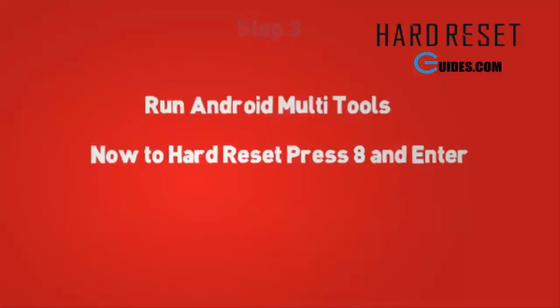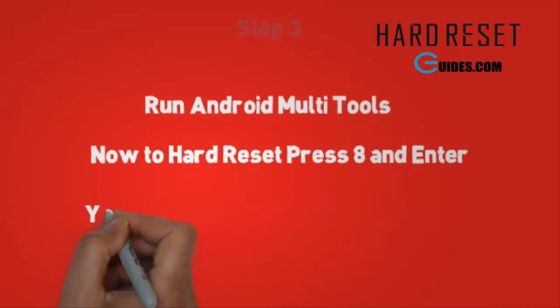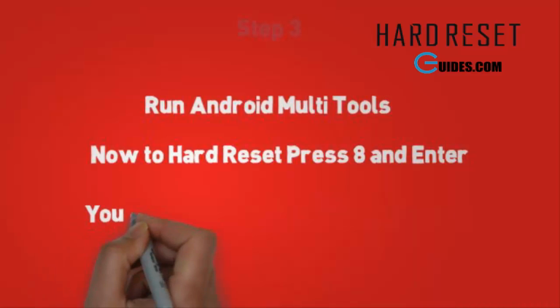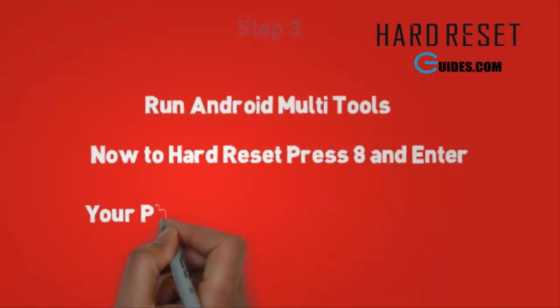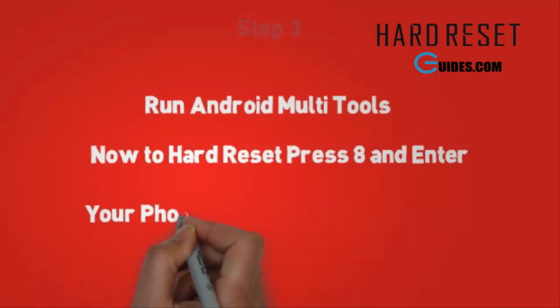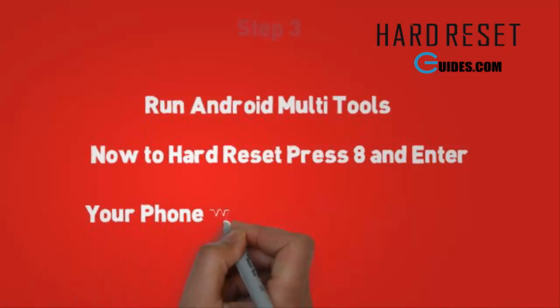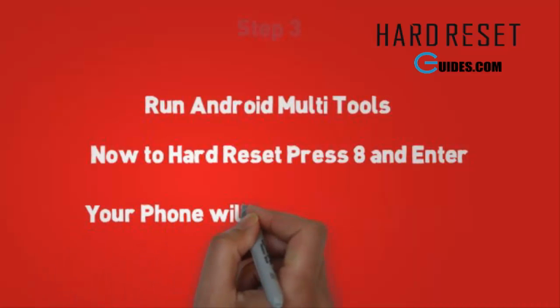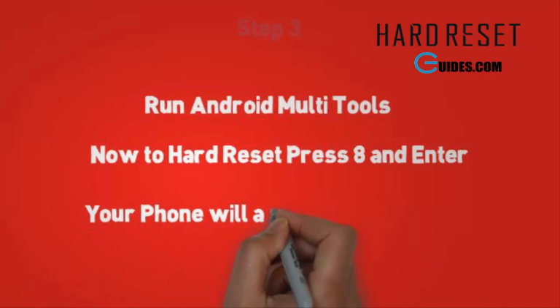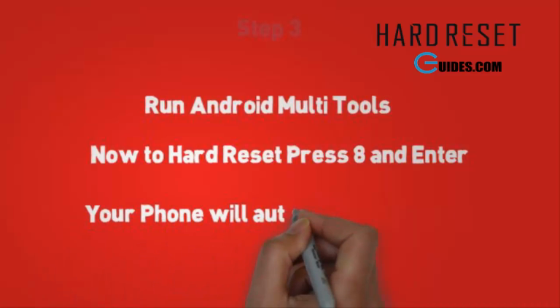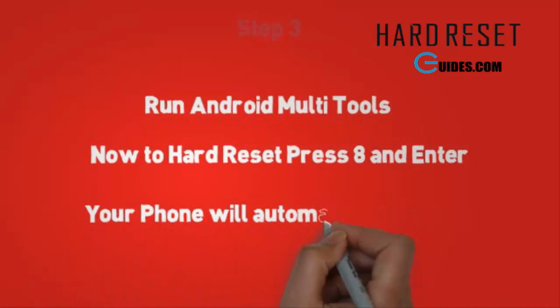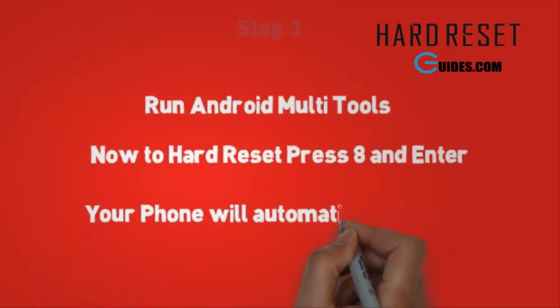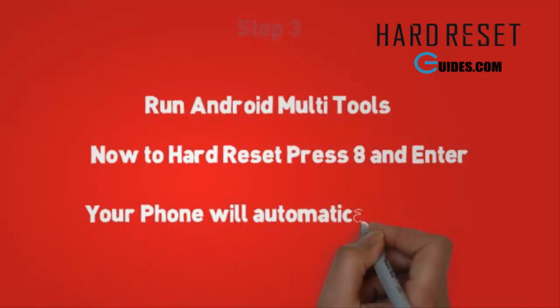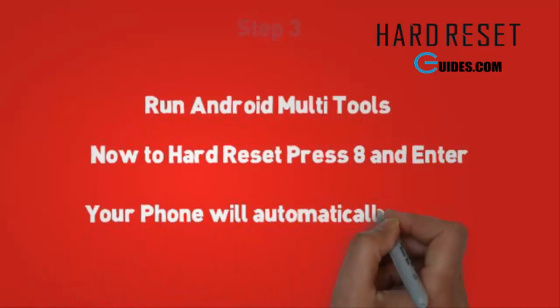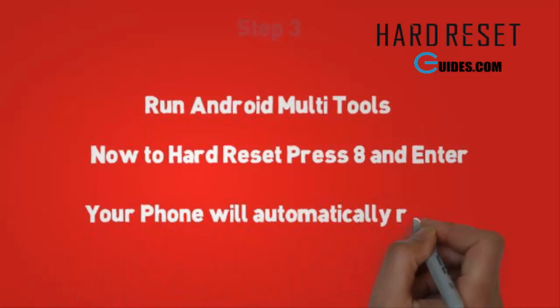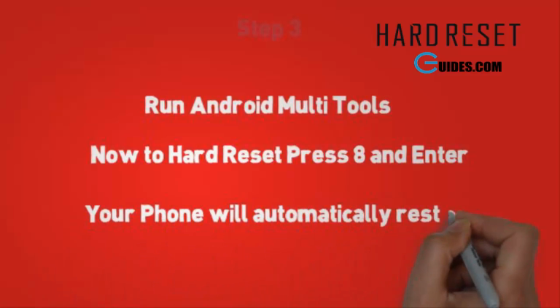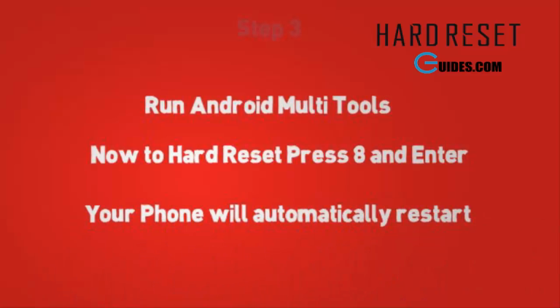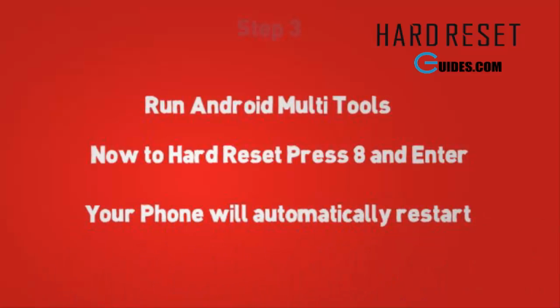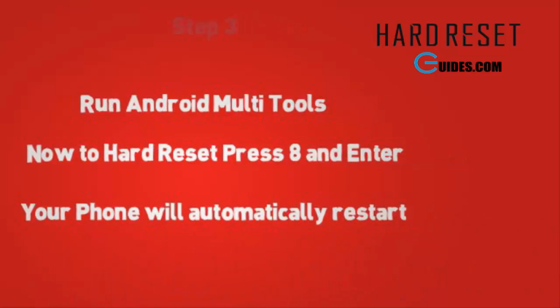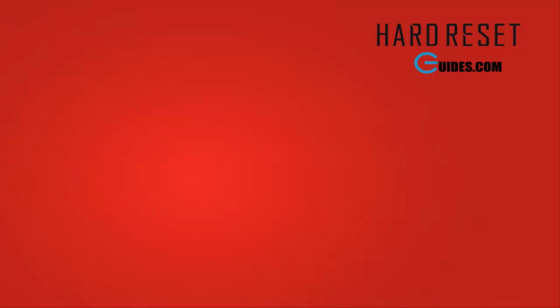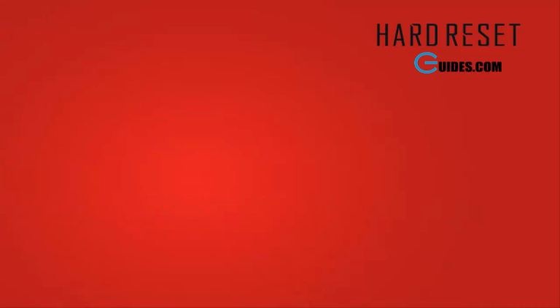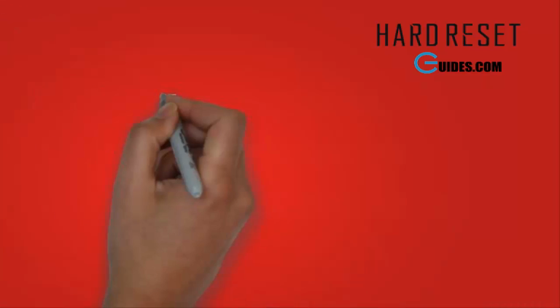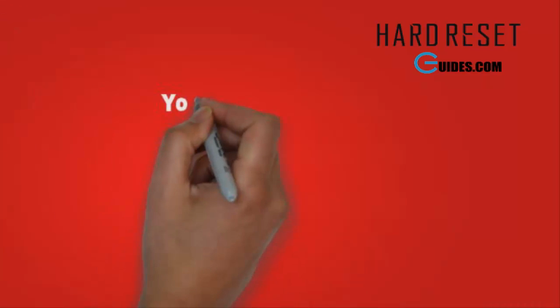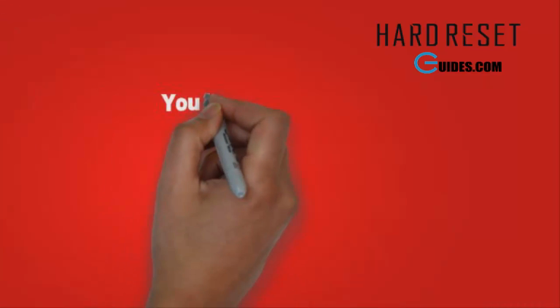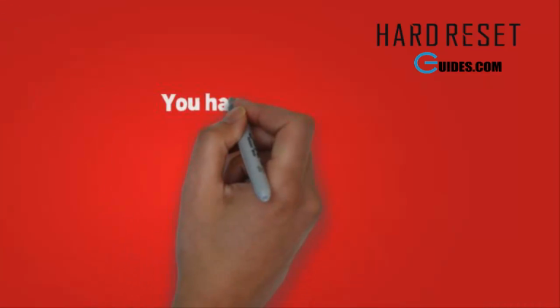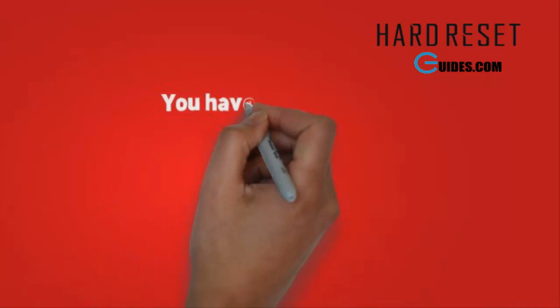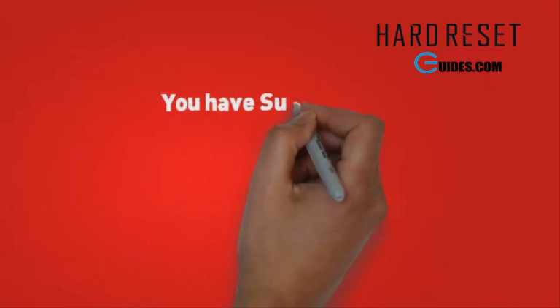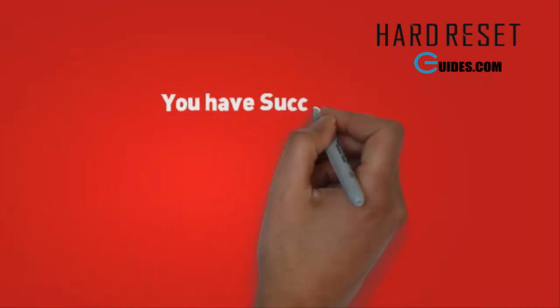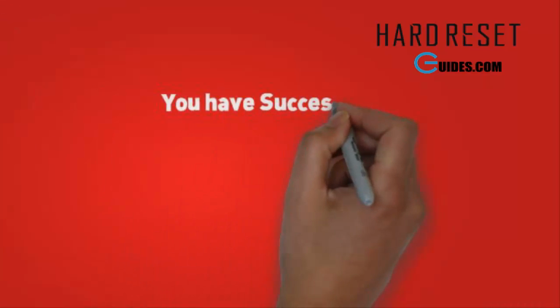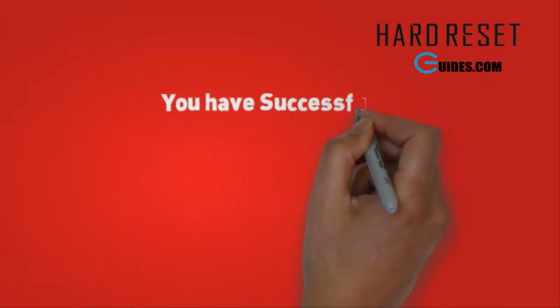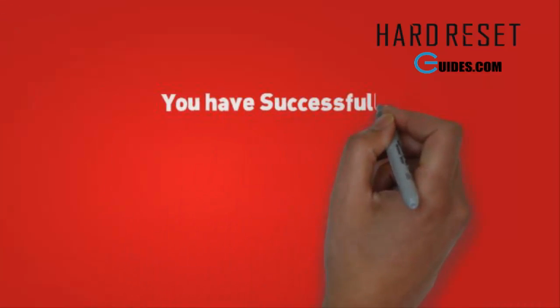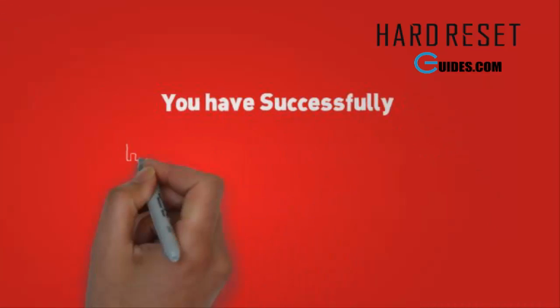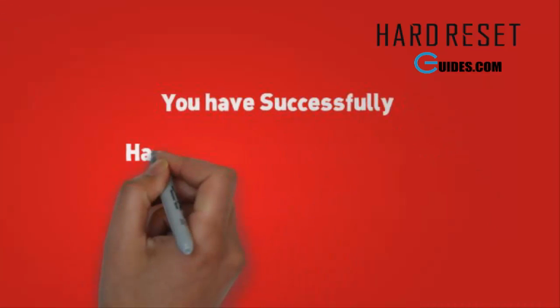Now your phone will automatically restart. After the restart you have a completely new phone, just like the first time you used it. Your pattern lock is also removed.